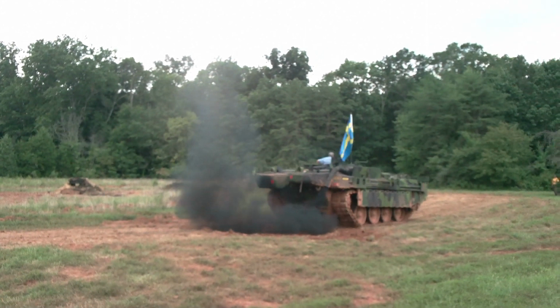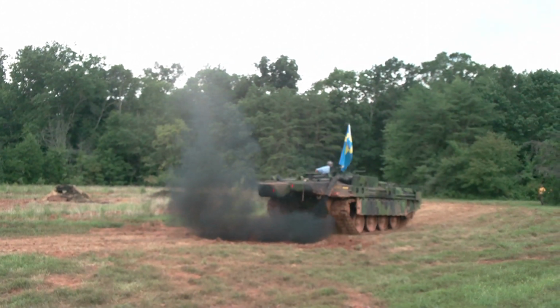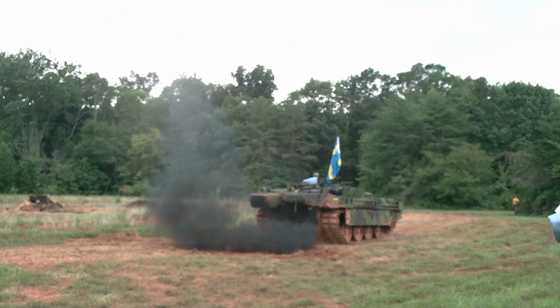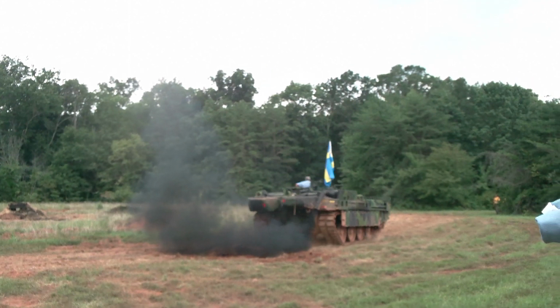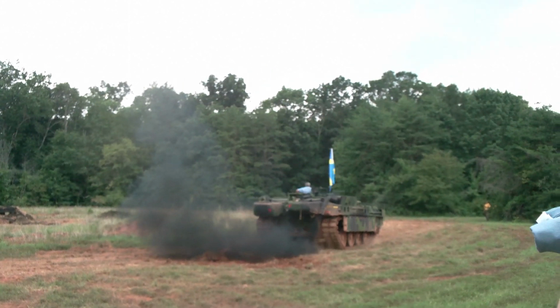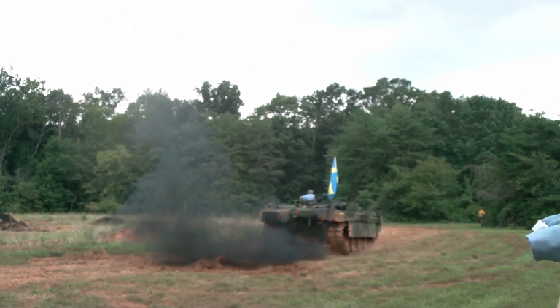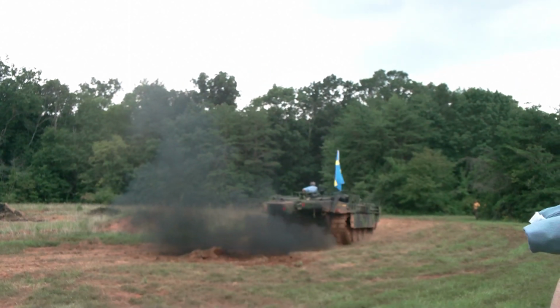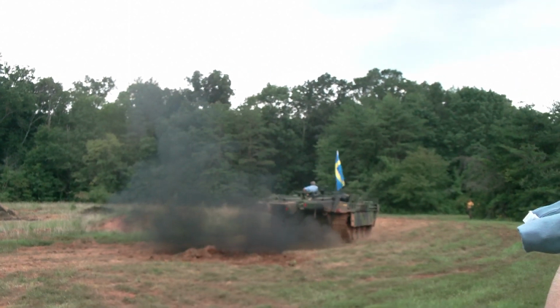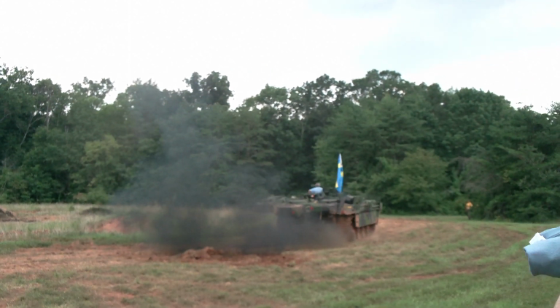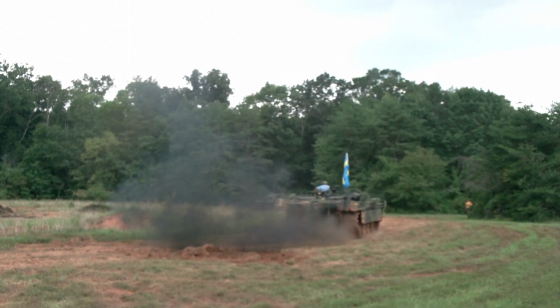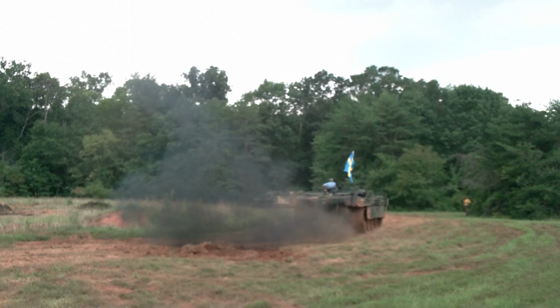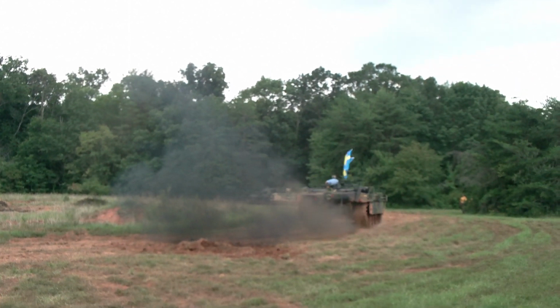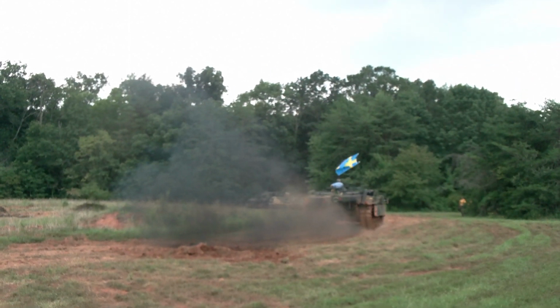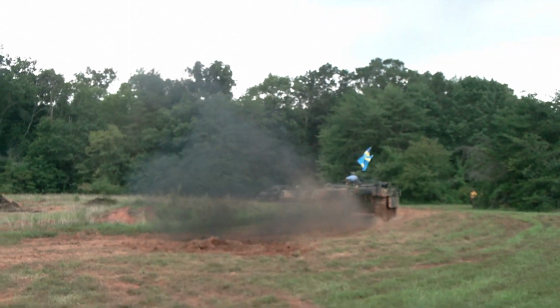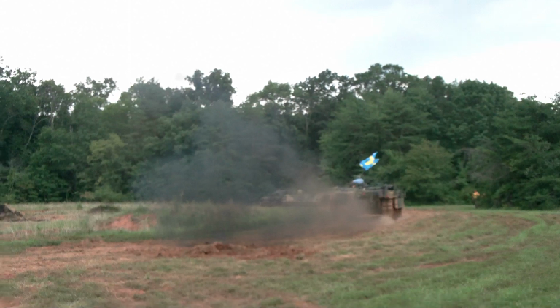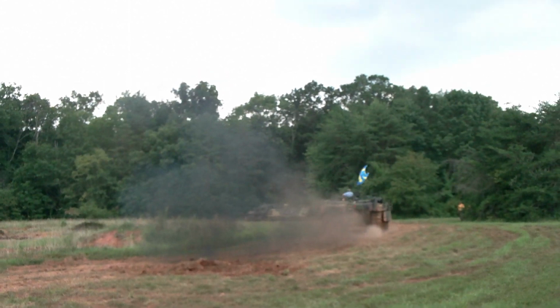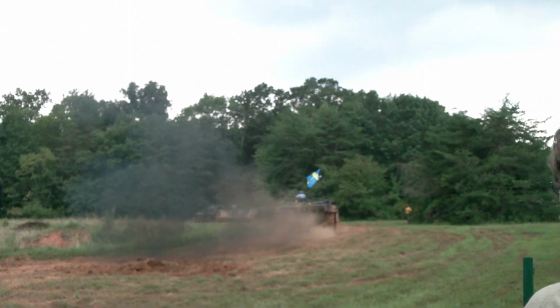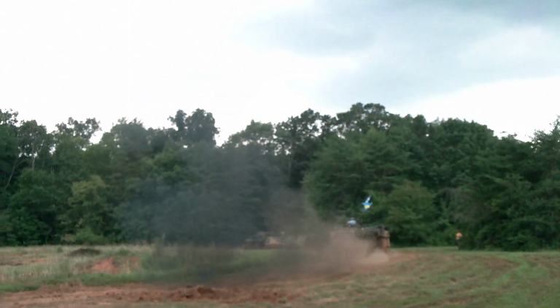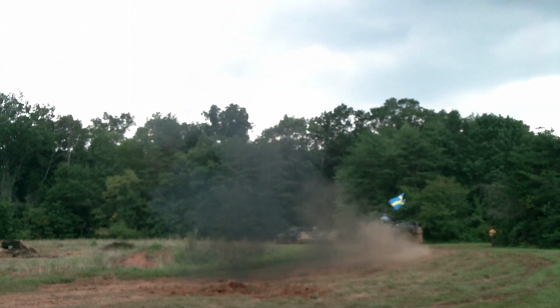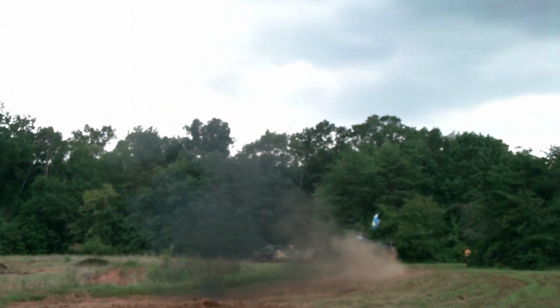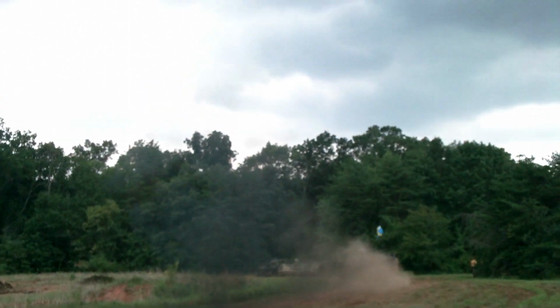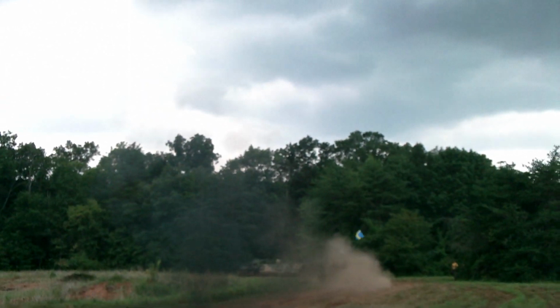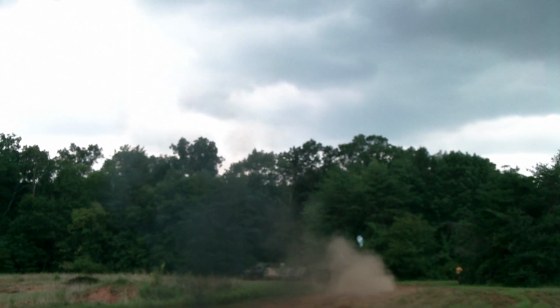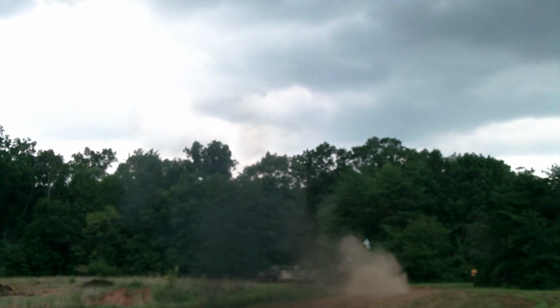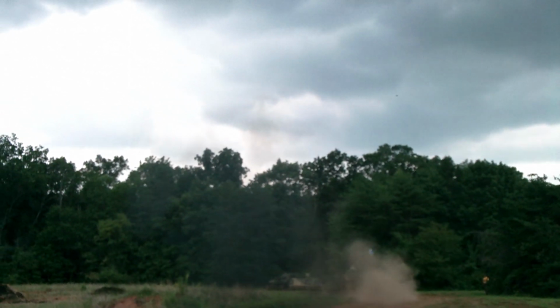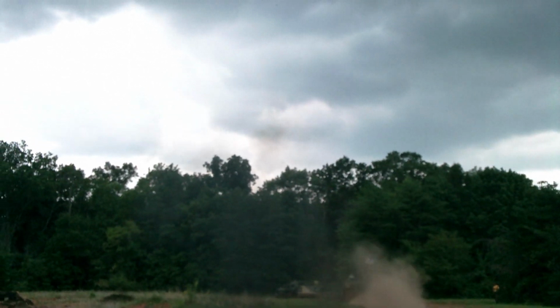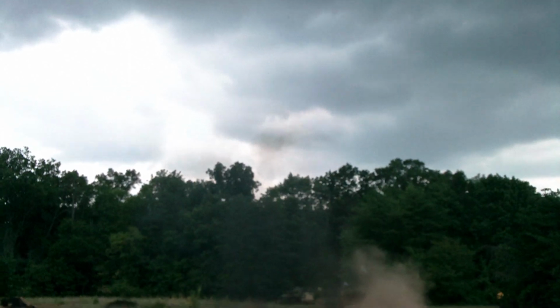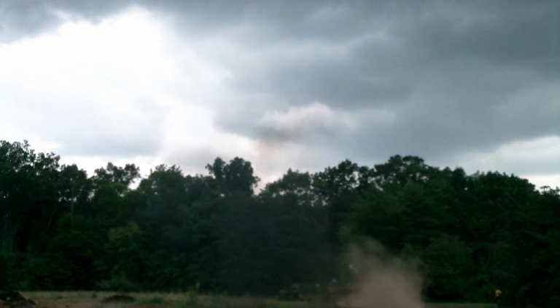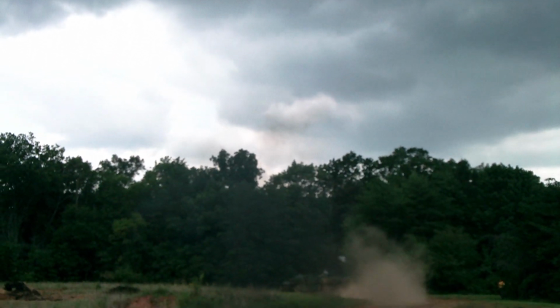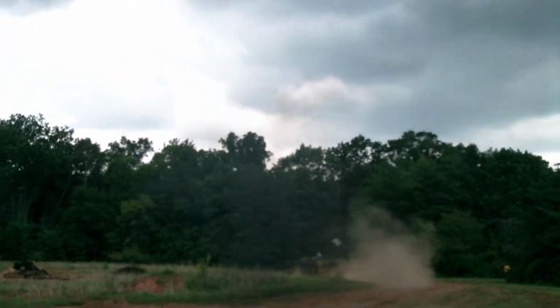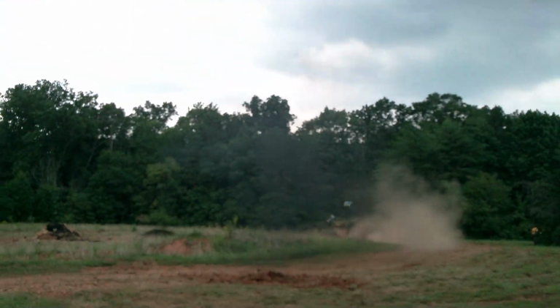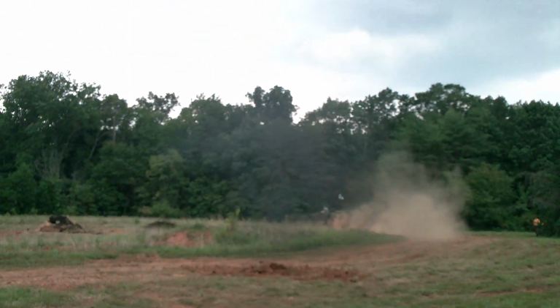The Swedes have now gotten rid of these vehicles. They have replaced them with German Leopard tanks, which remain in service under license in Sweden. Again, an excellent tank. When I was six years old, my uncle built a model of this tank for me.